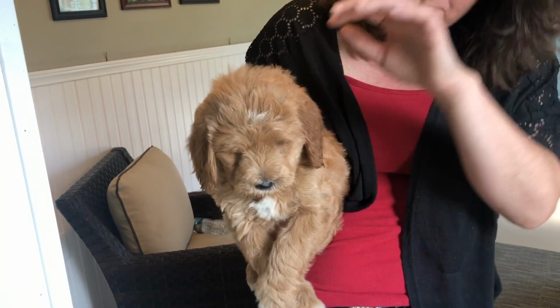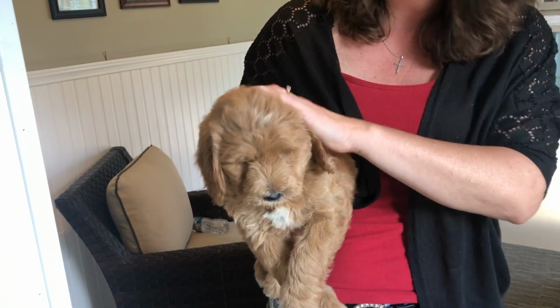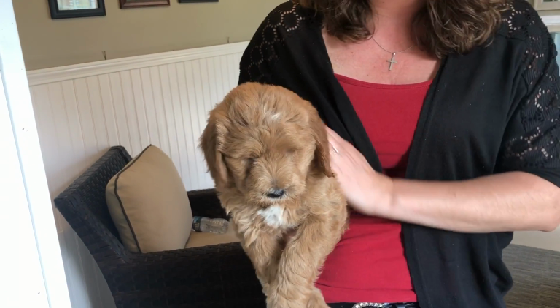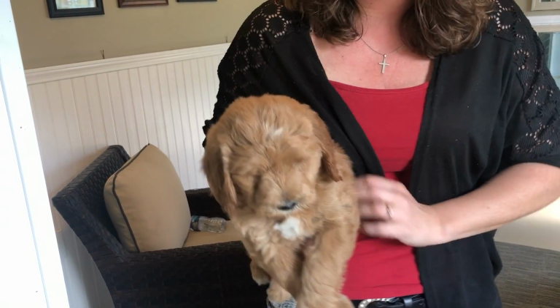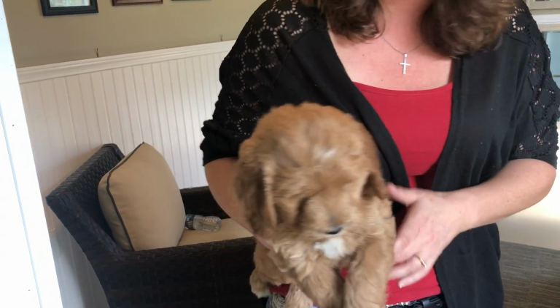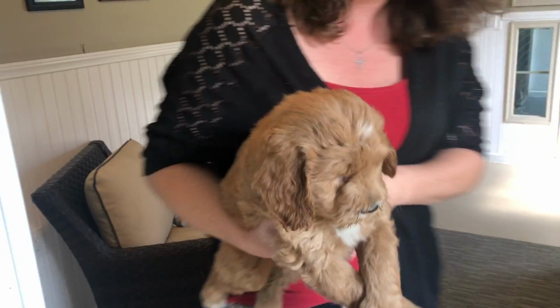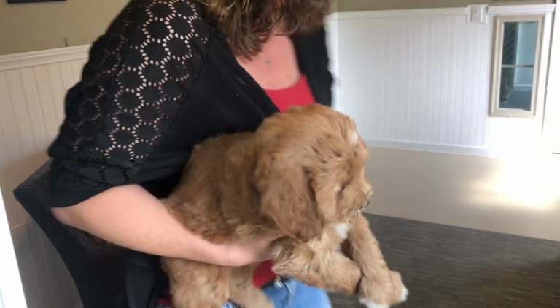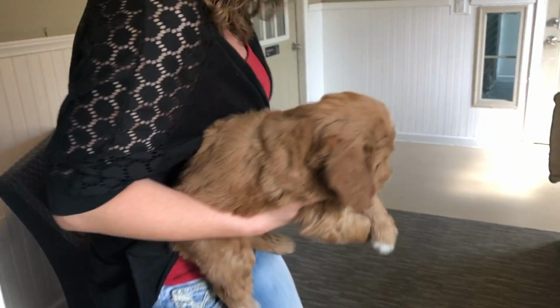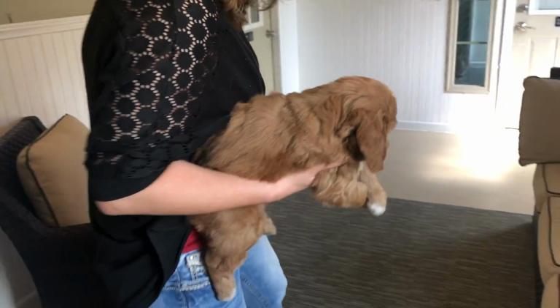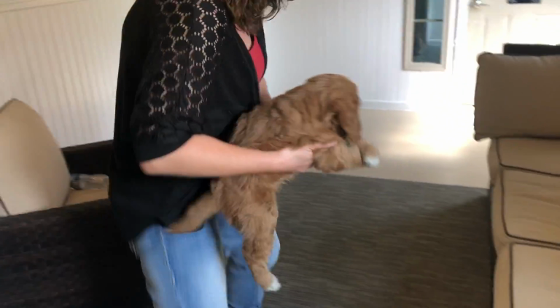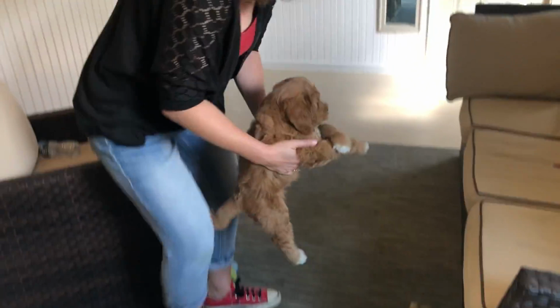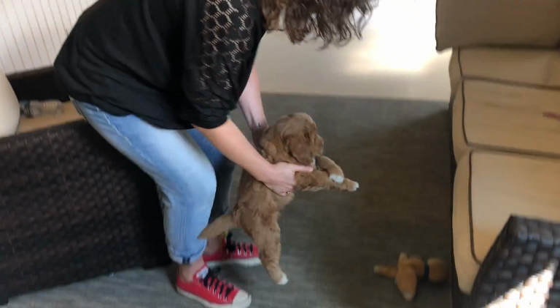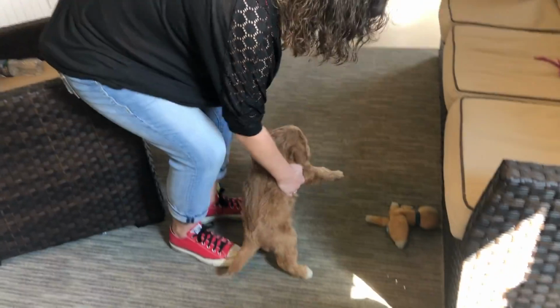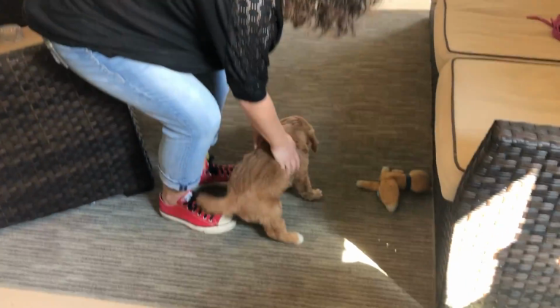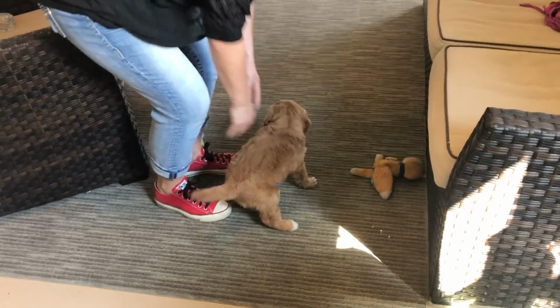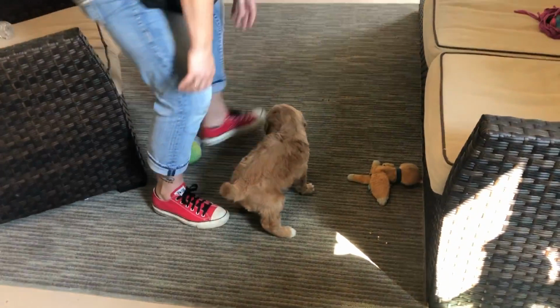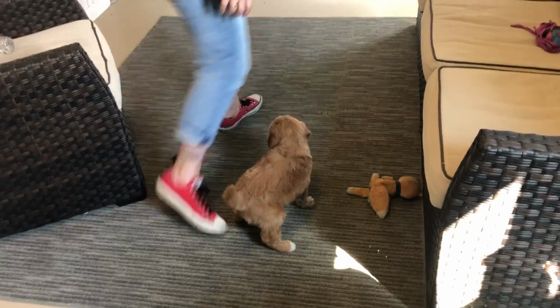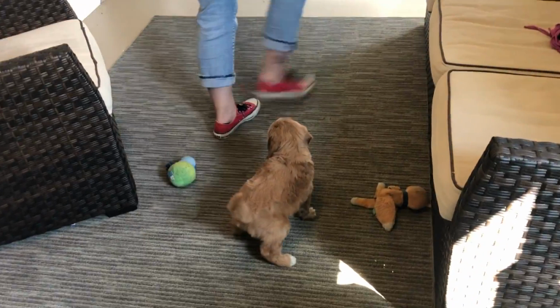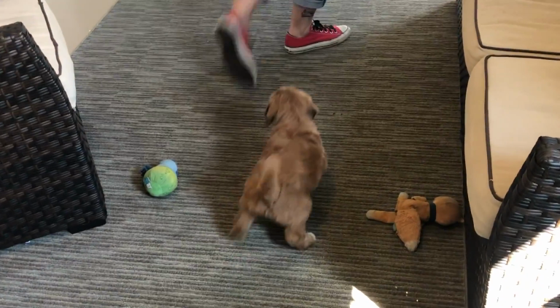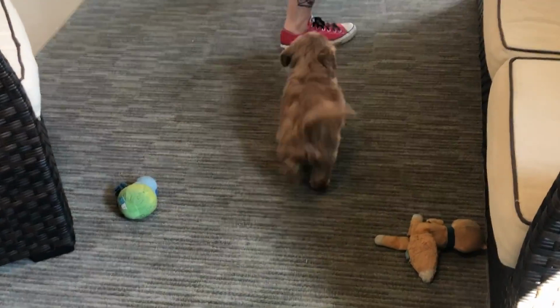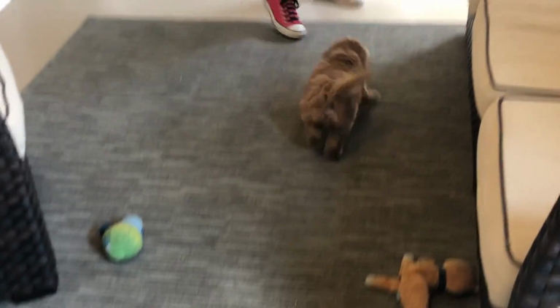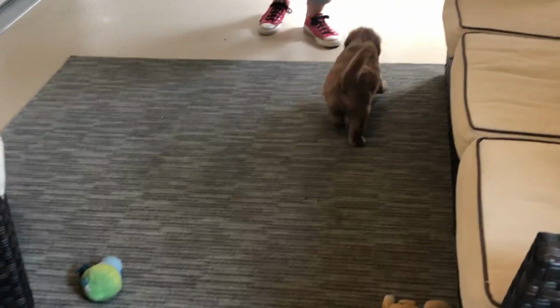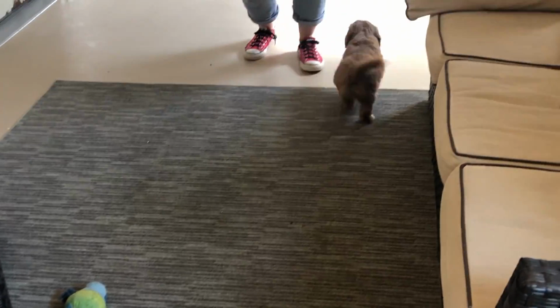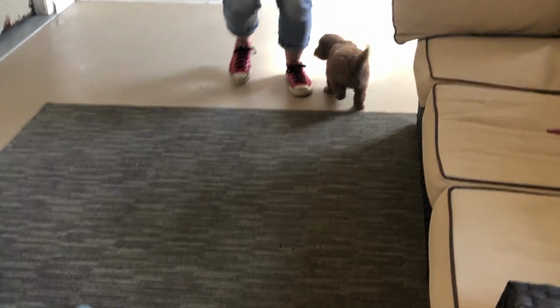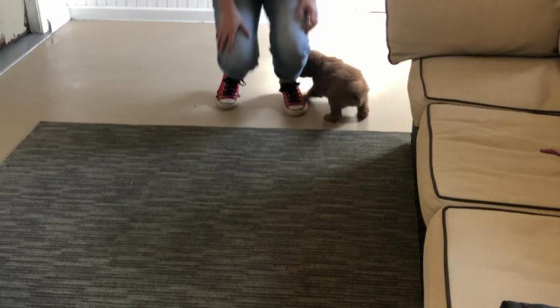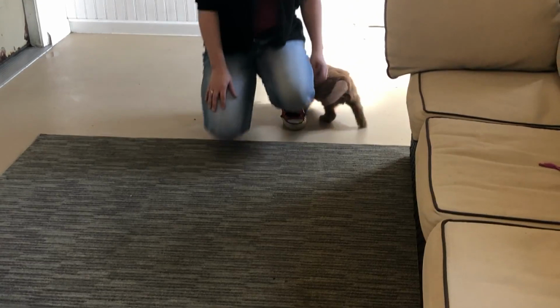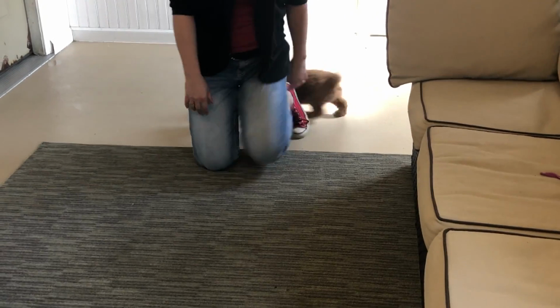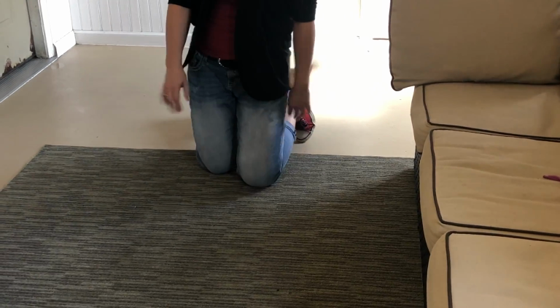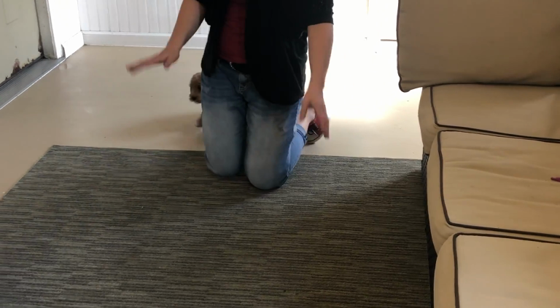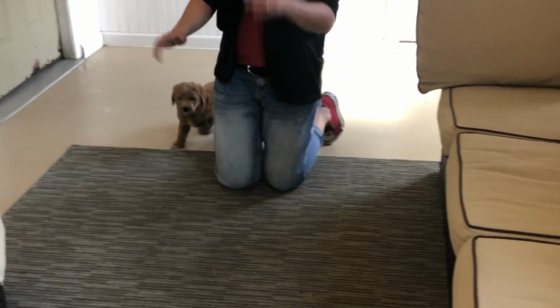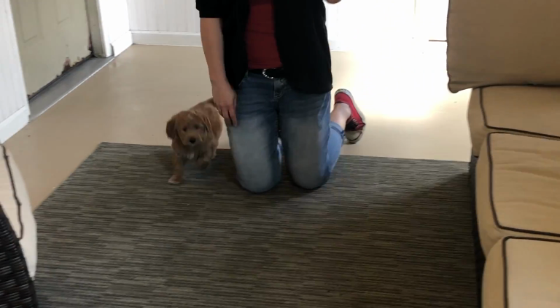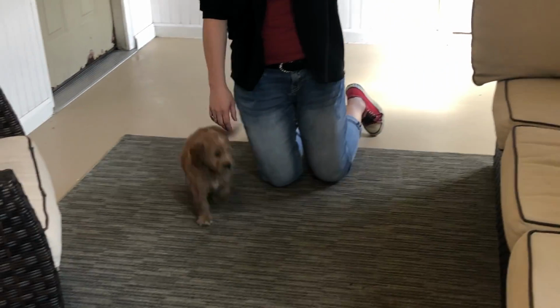We put him down here, but he's absolutely beautiful and very sweet. Good boy. He's got more of a straight-weaving coat.